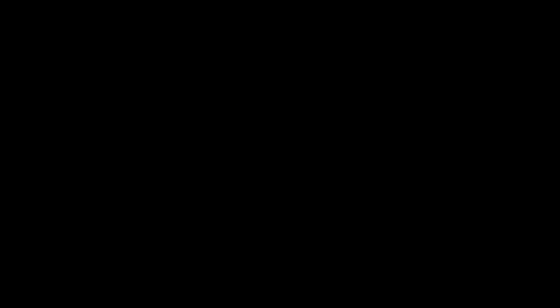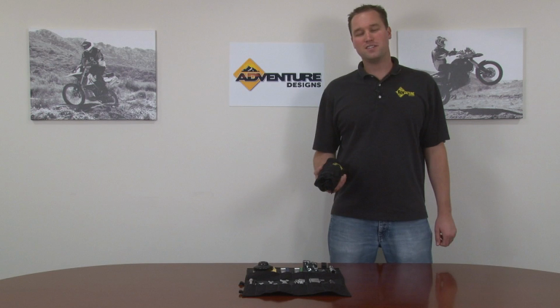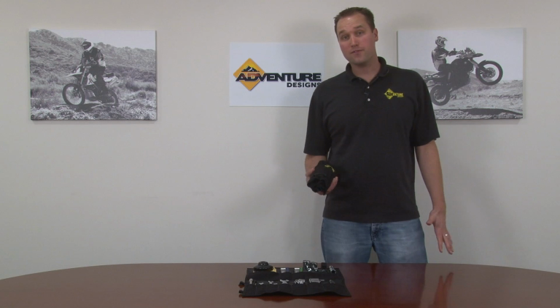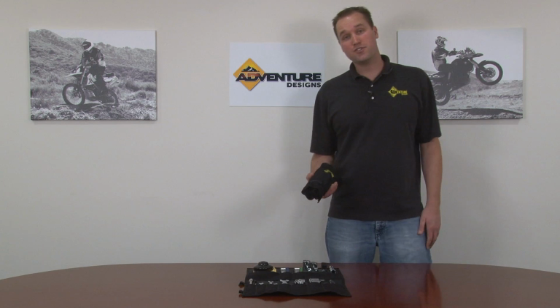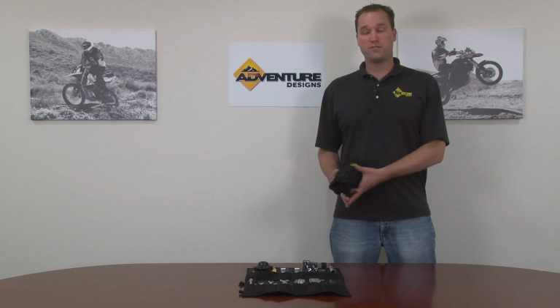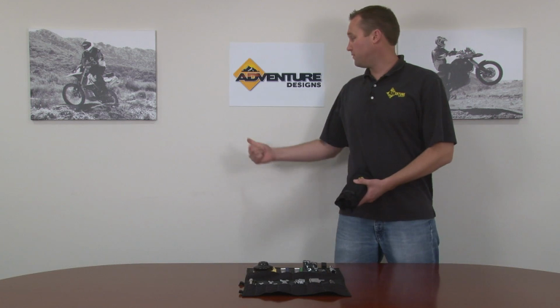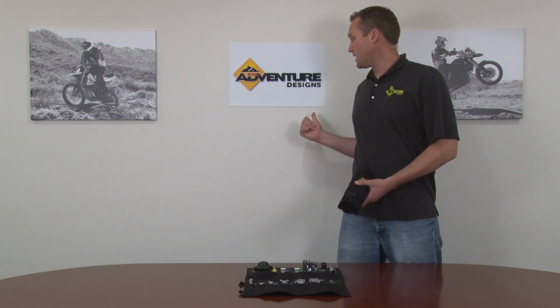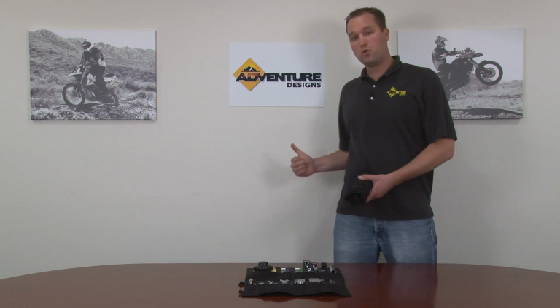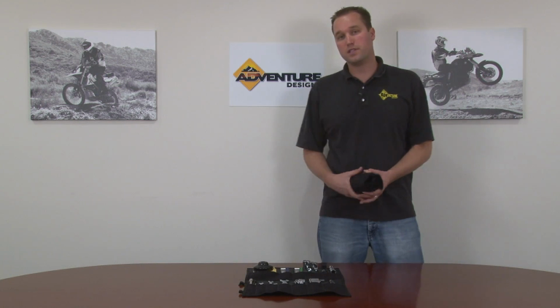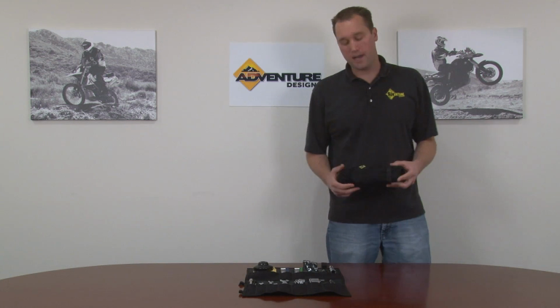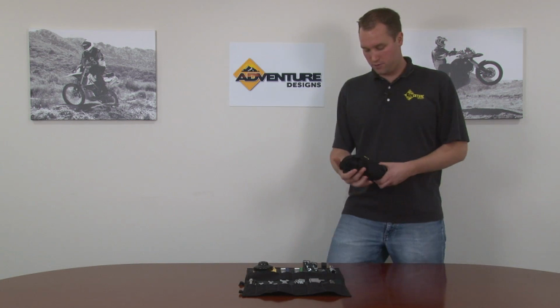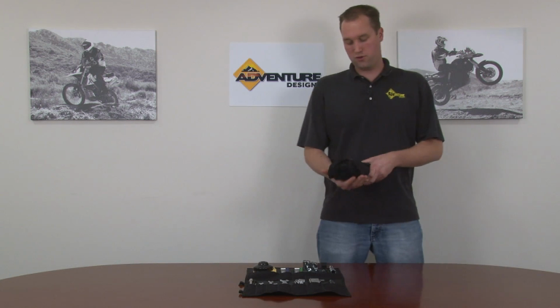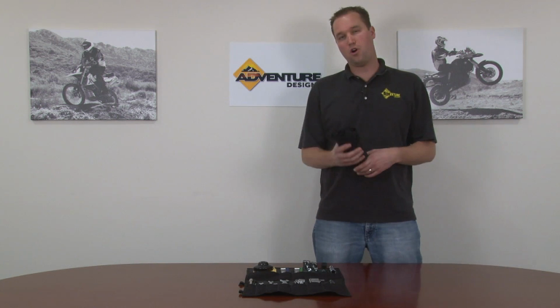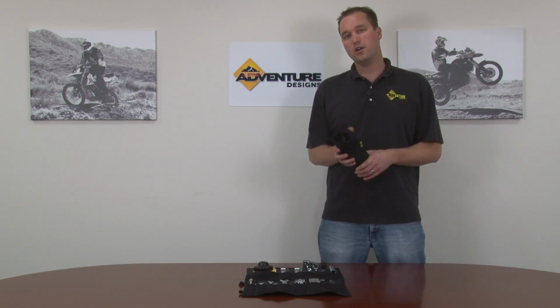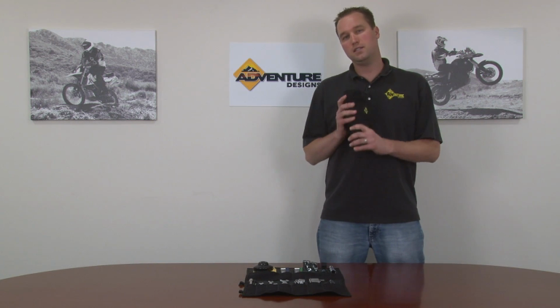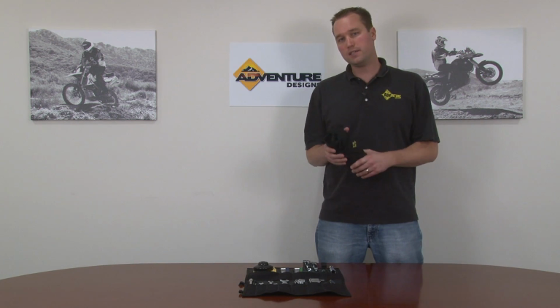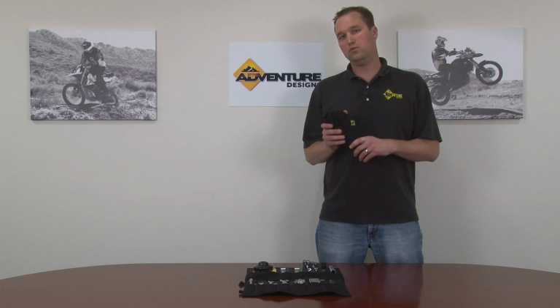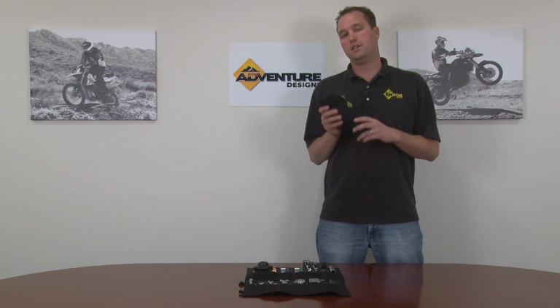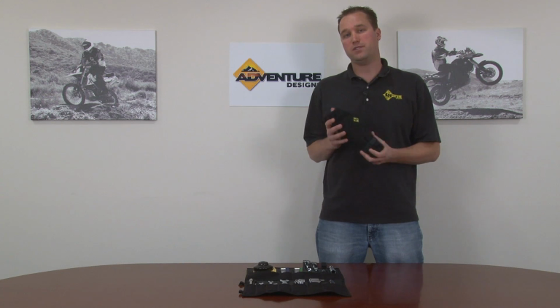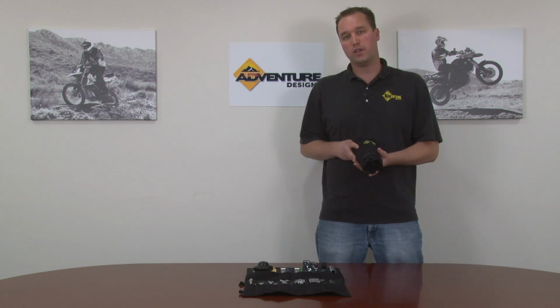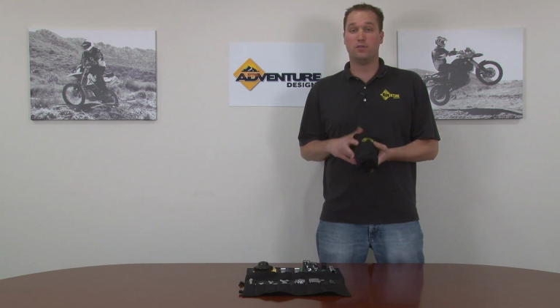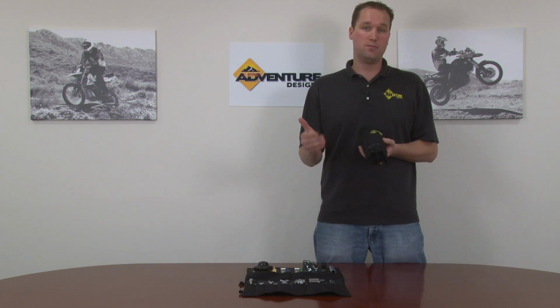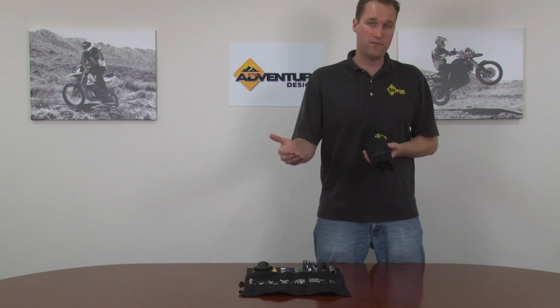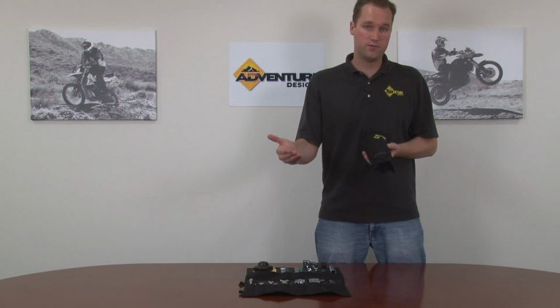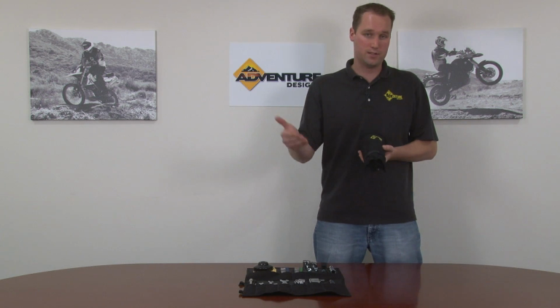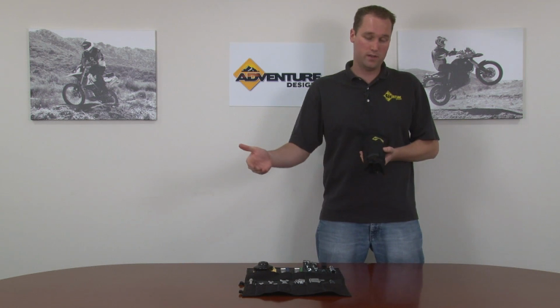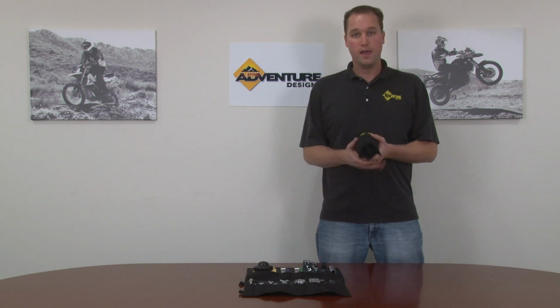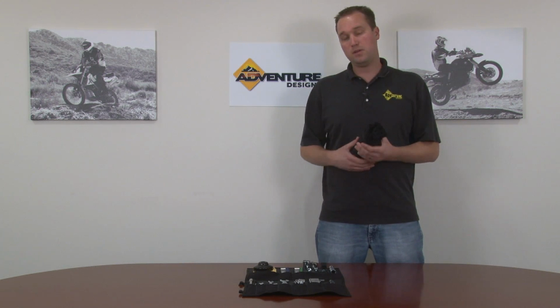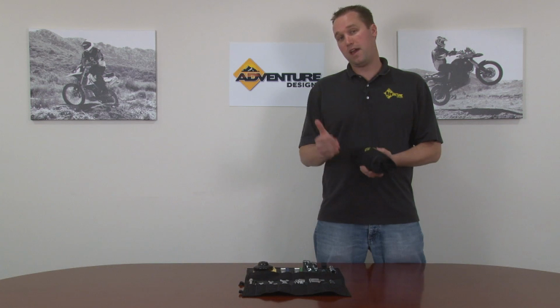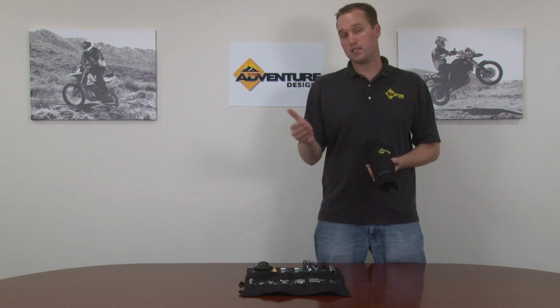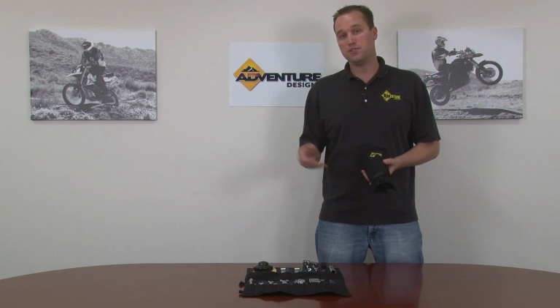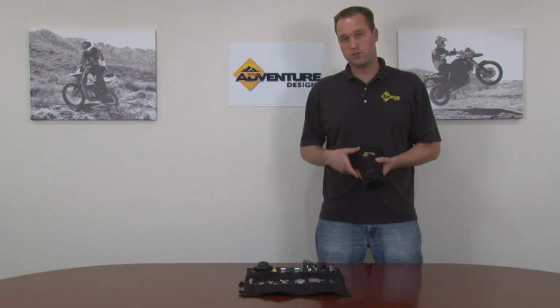Hi, this is Chad from Adventure Designs. We're here at Adventure Designs headquarters today, and I would like to show you our deluxe ultimate complete toolkit for the BMW F800GS Twin and the BMW F650GS Twin.